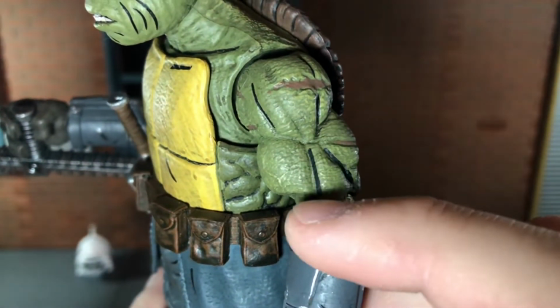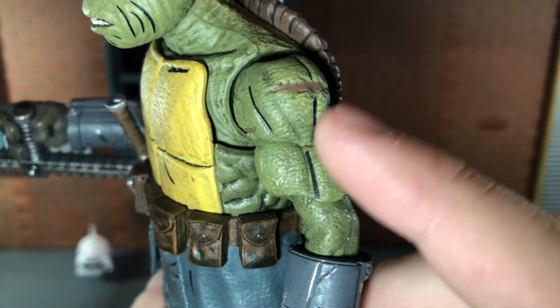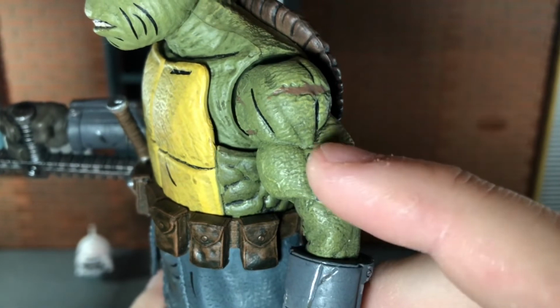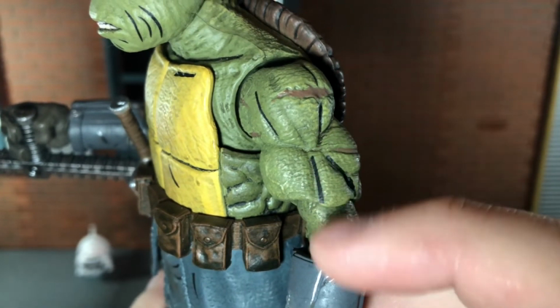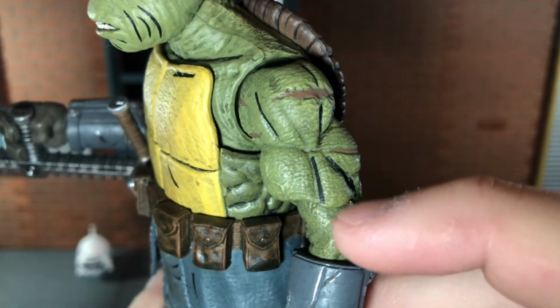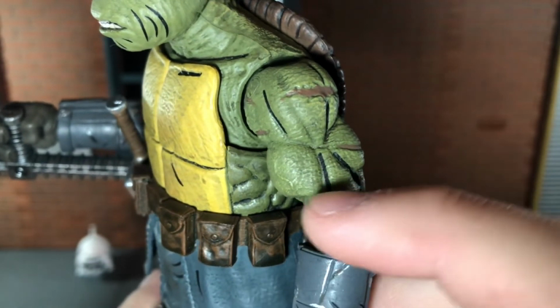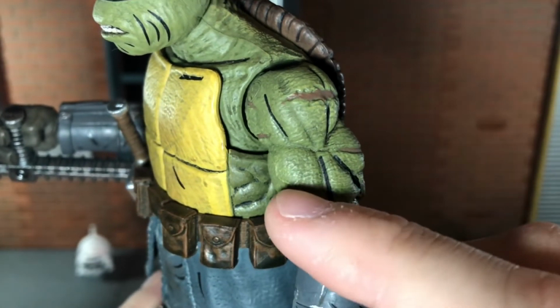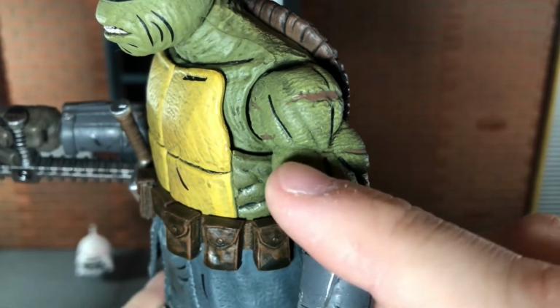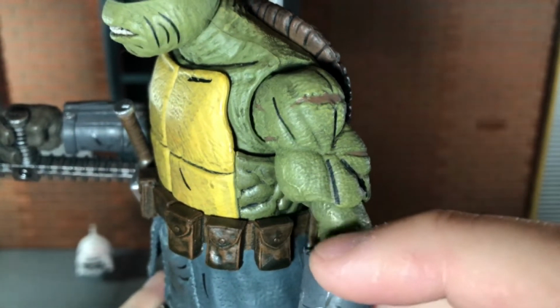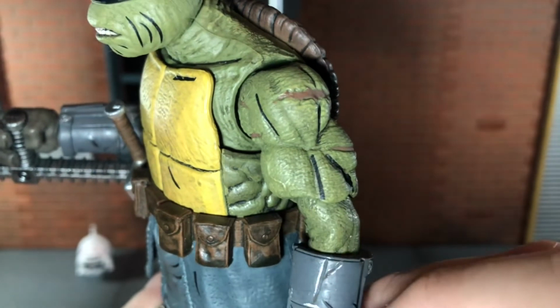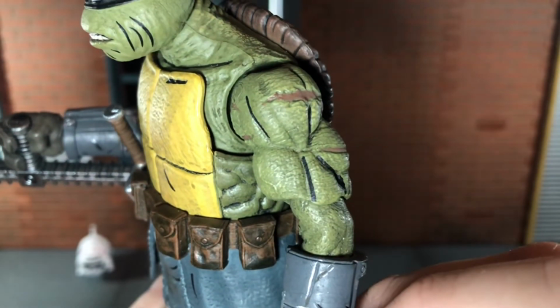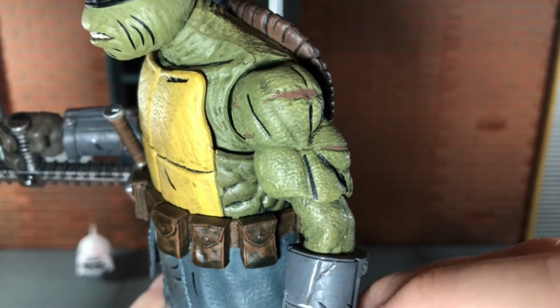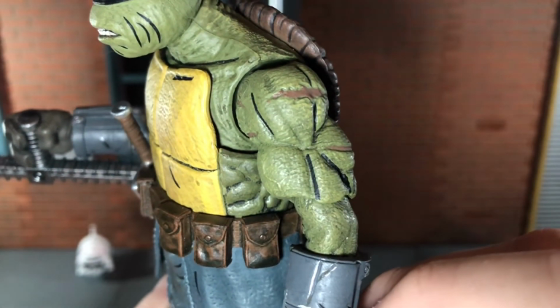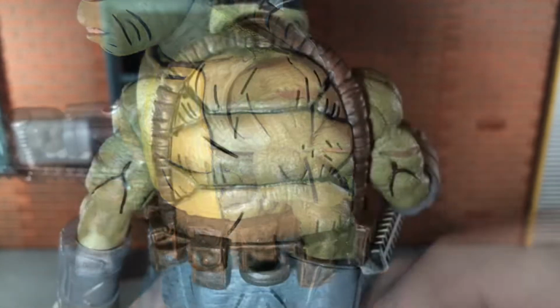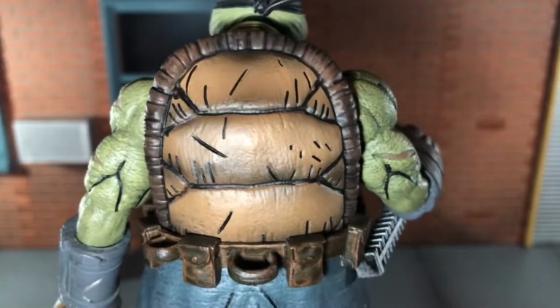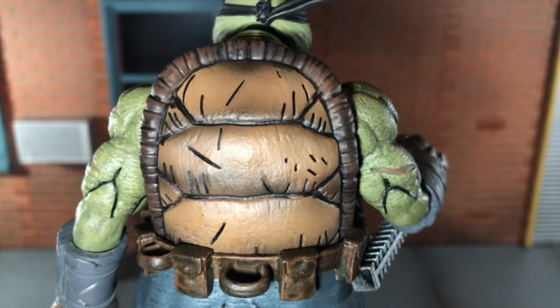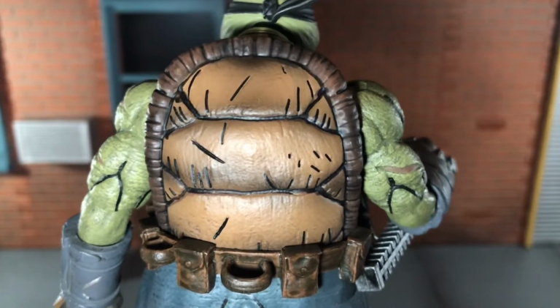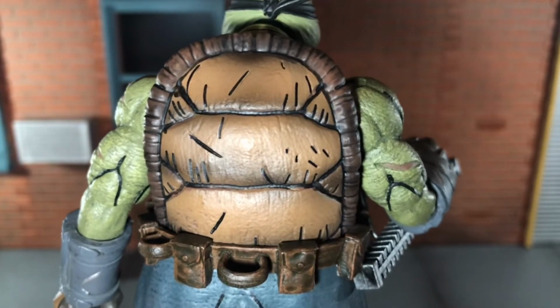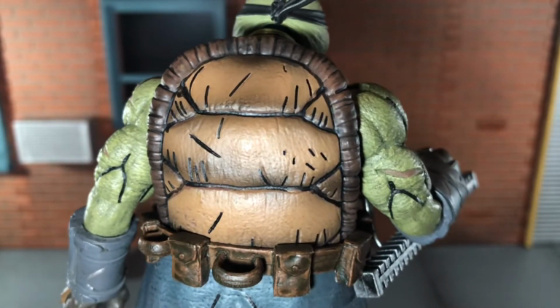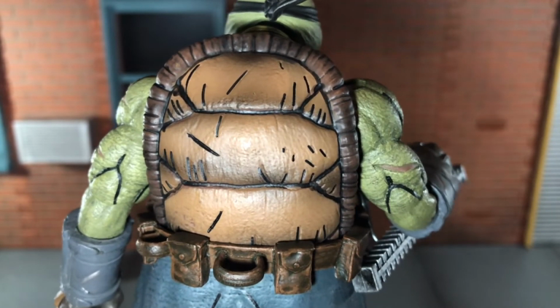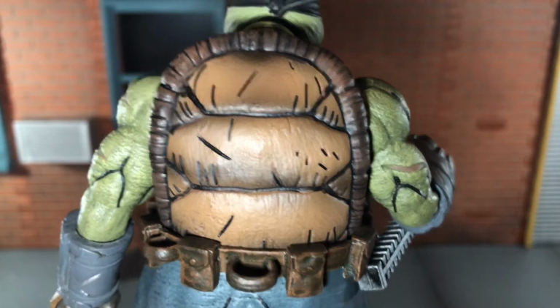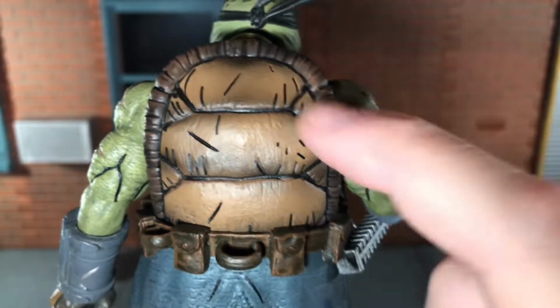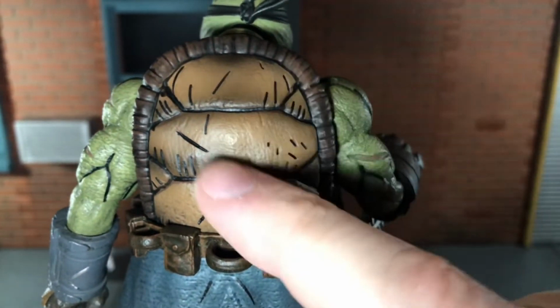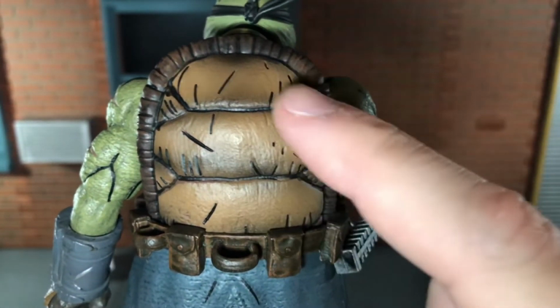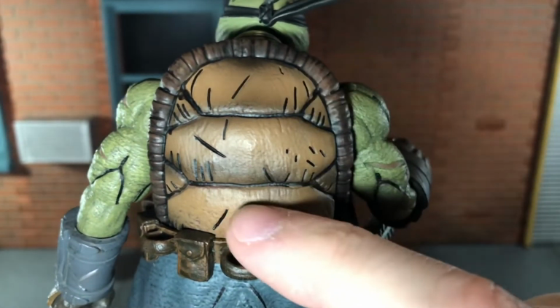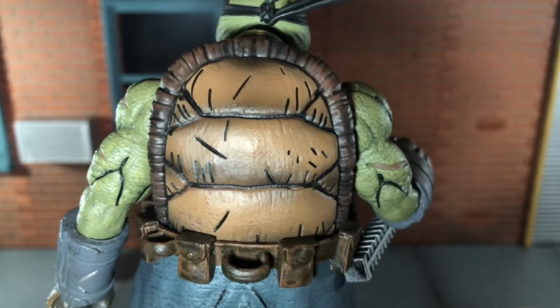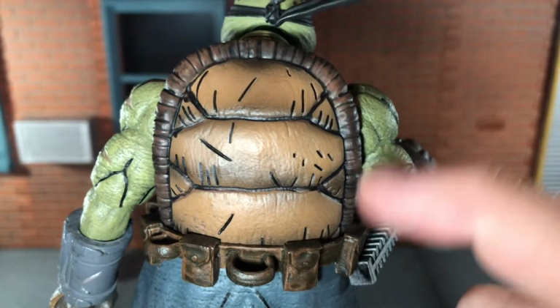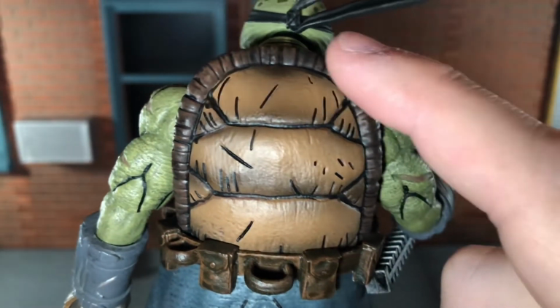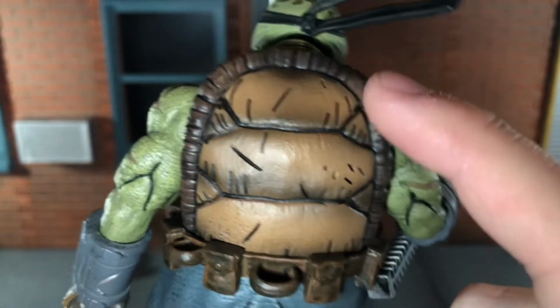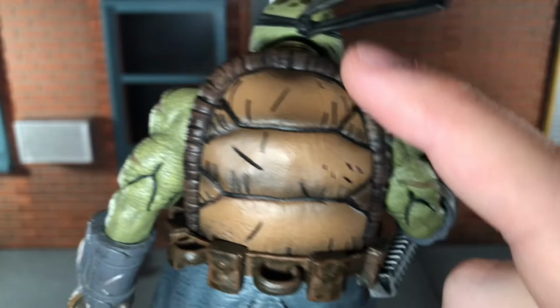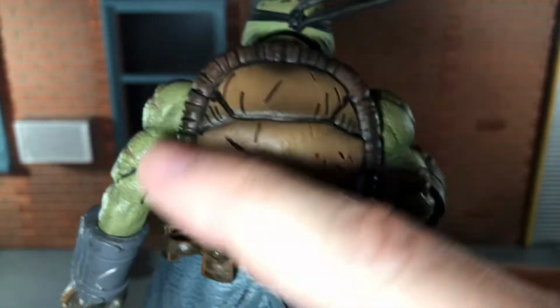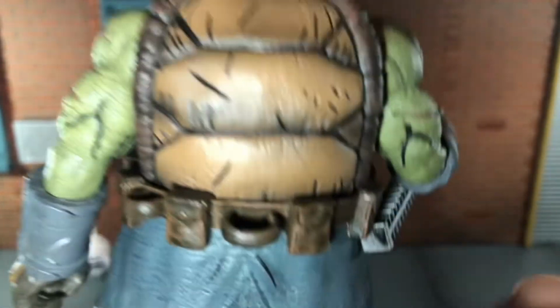There's some more really good texturing to his skin. You can see some veins on his bicep. His shell looks really nice with those comic lines painted on, and it has more of that black wash. The outside of his shell has it too.